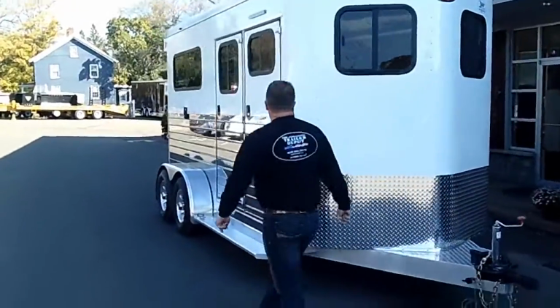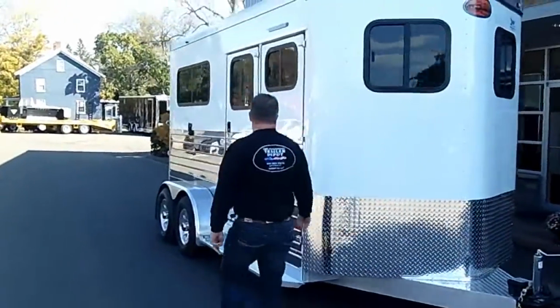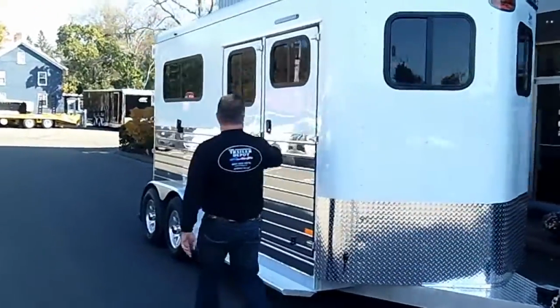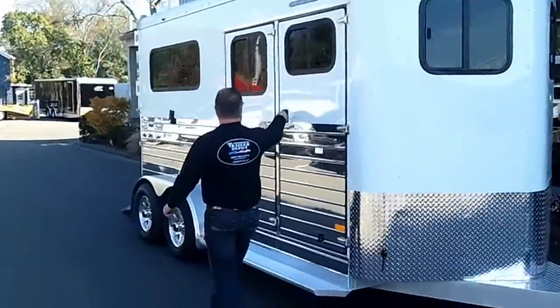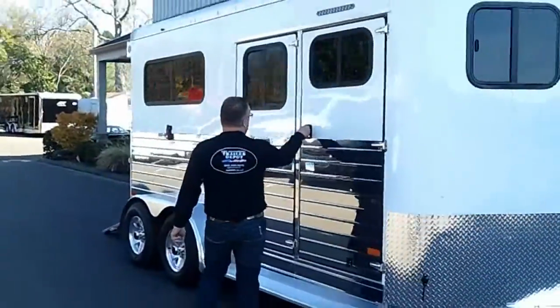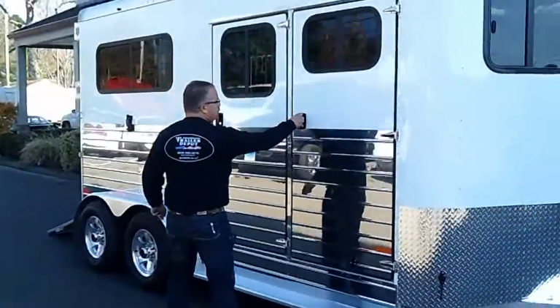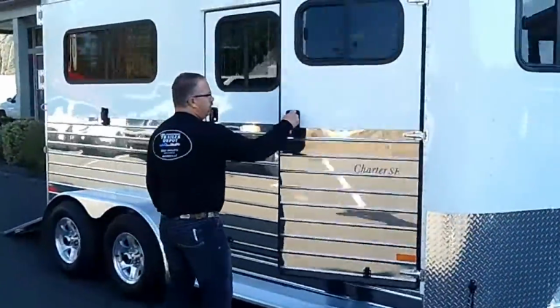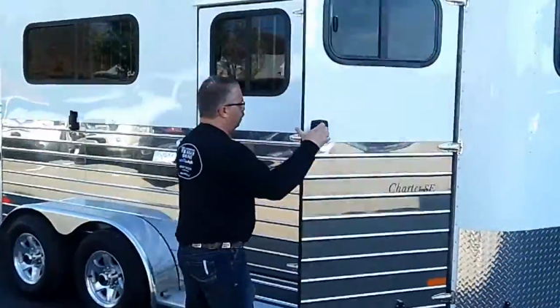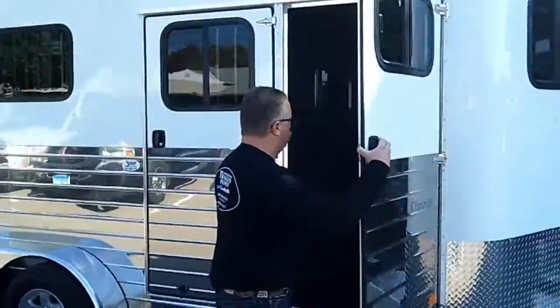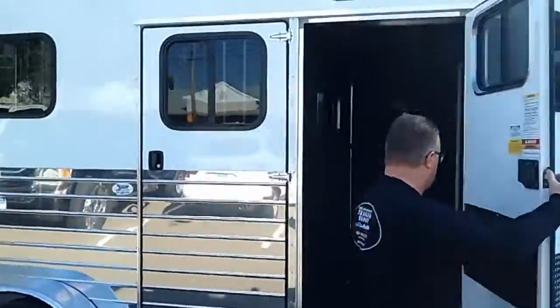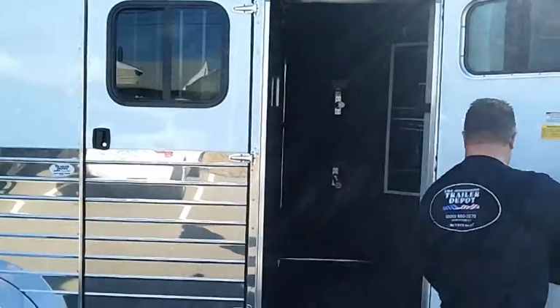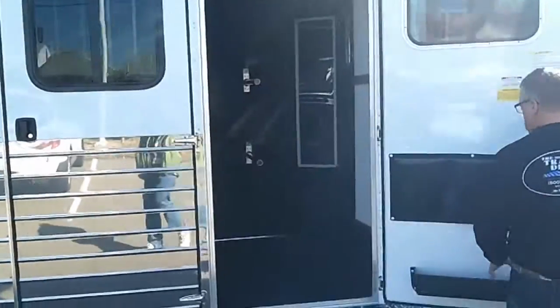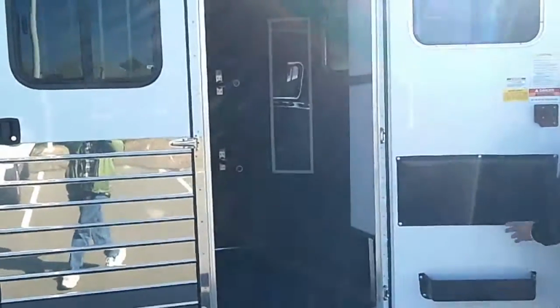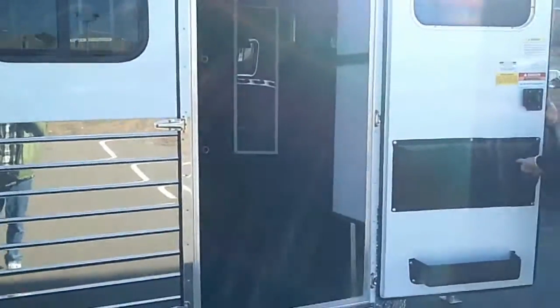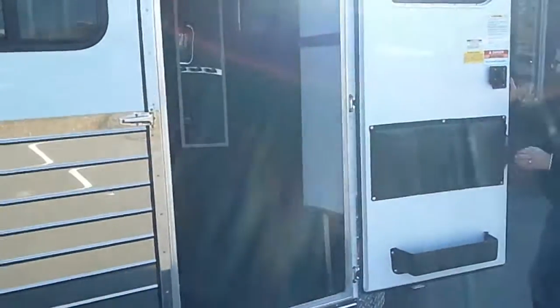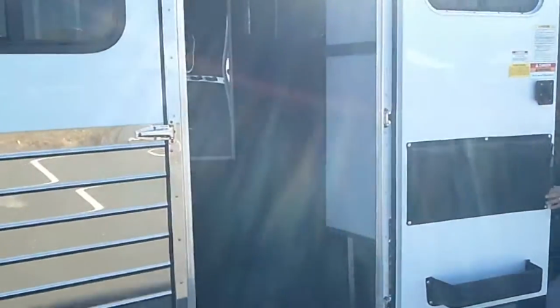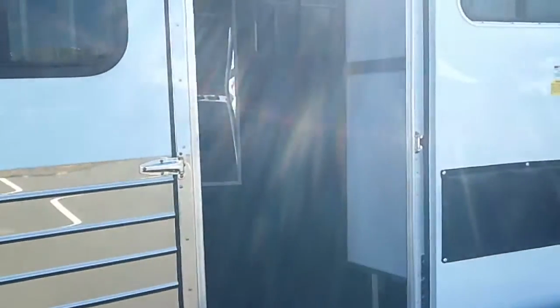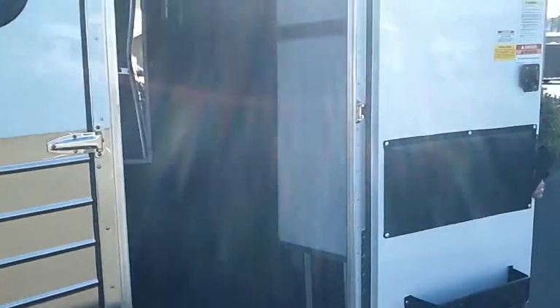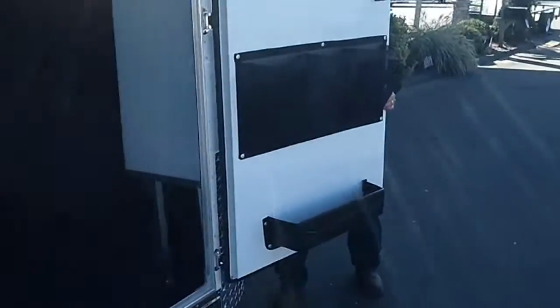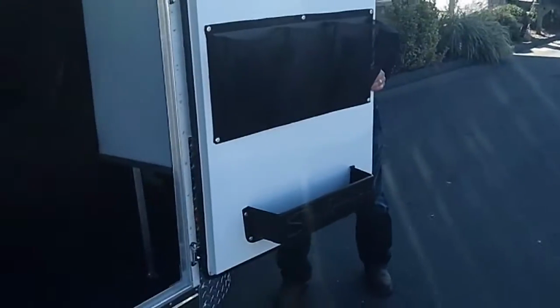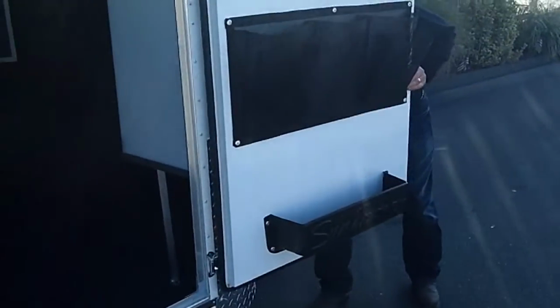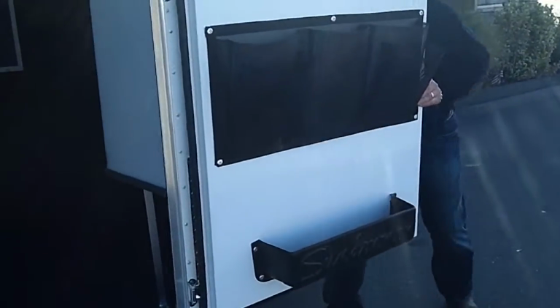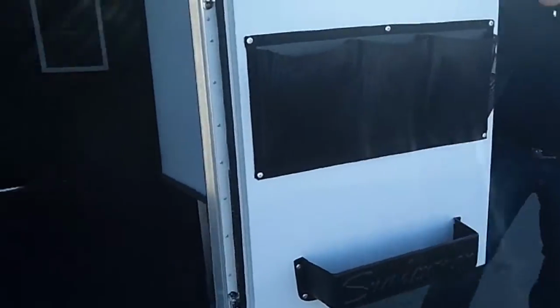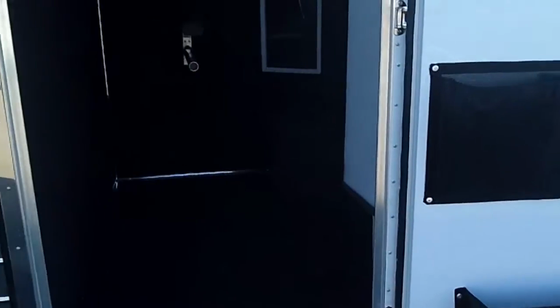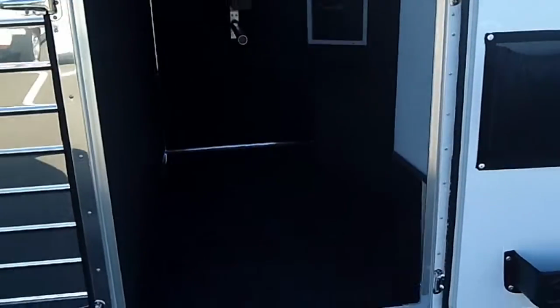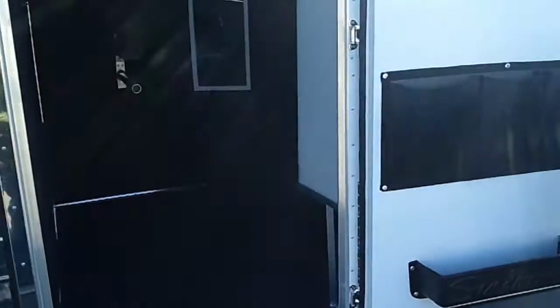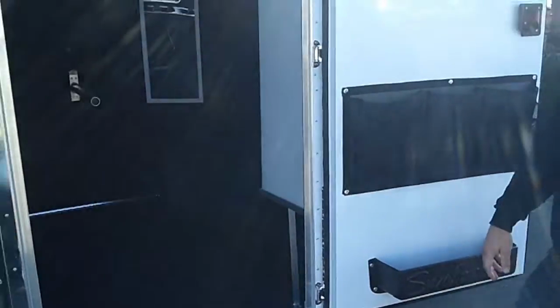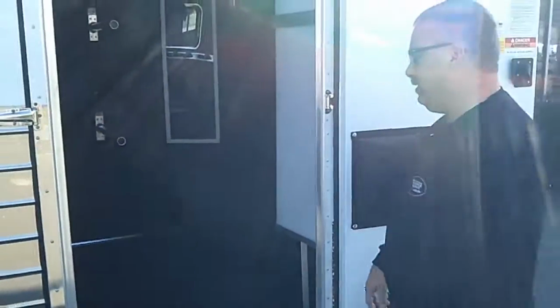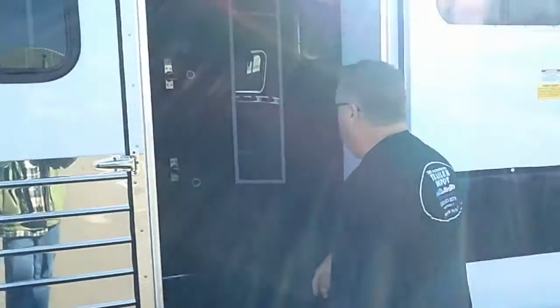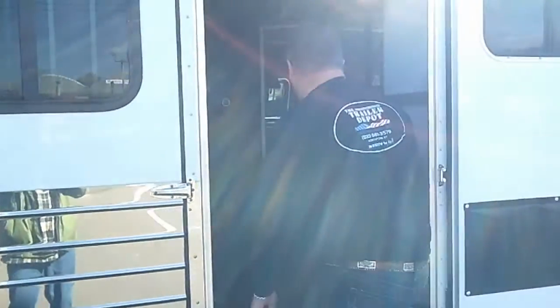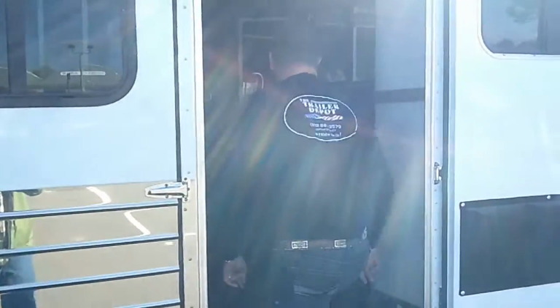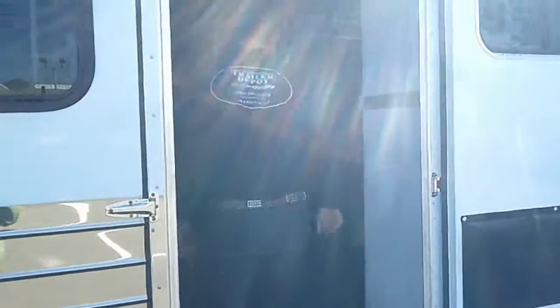Let's show you inside the tack room. This tack room is a really cool tack room in this trailer, loaded with features. Got extra pockets on the door, got your brush tray in the door, and inside all sorts of cool stuff for you.